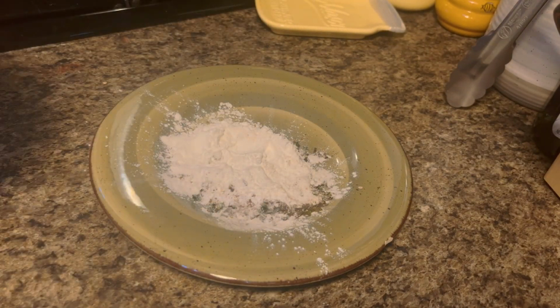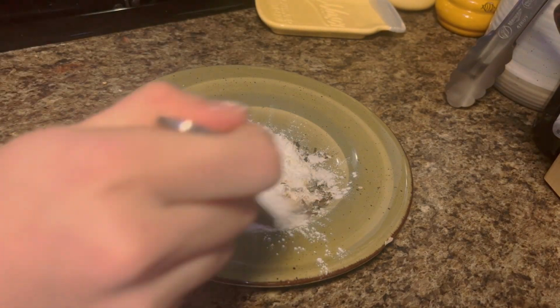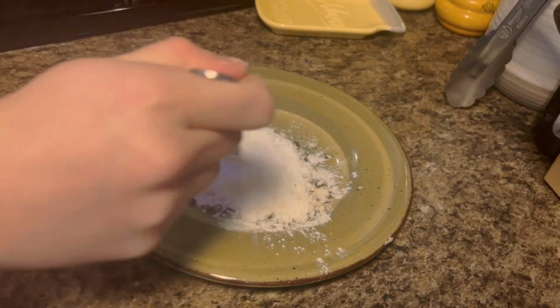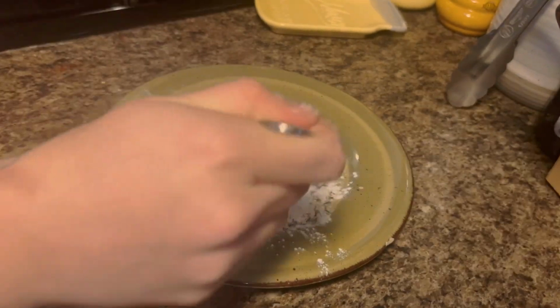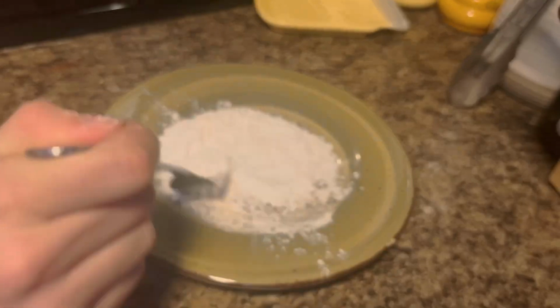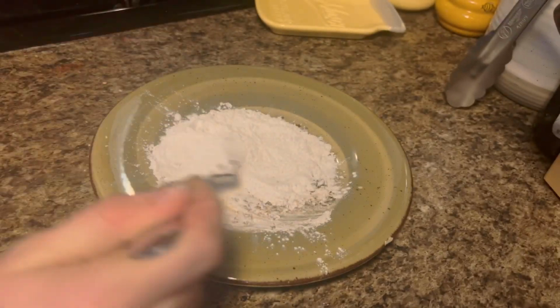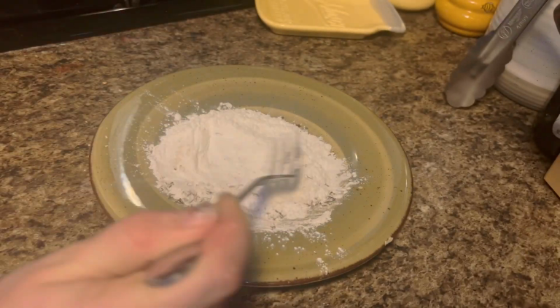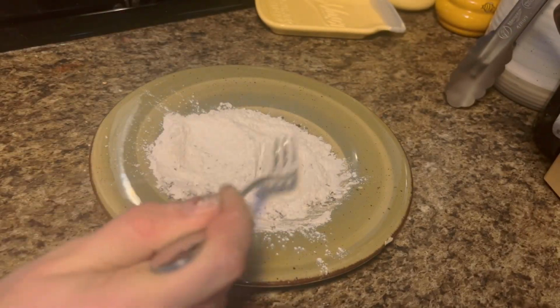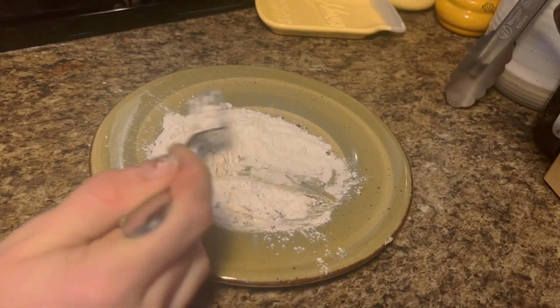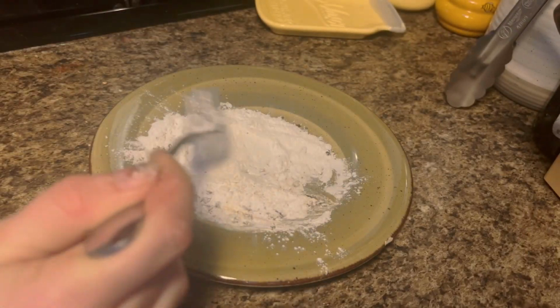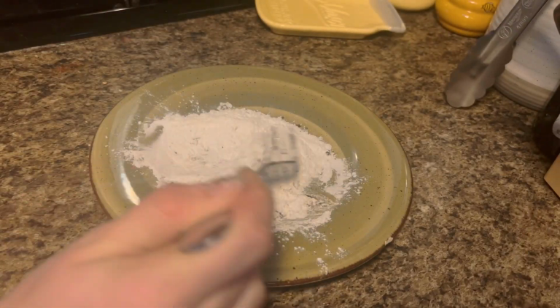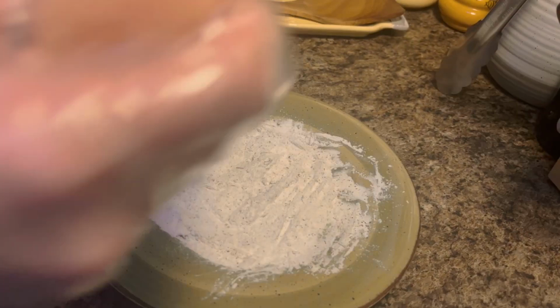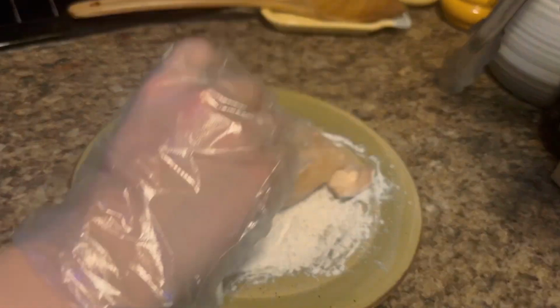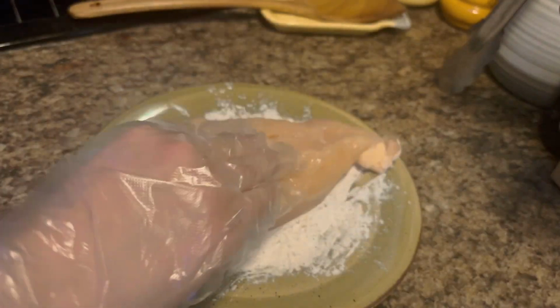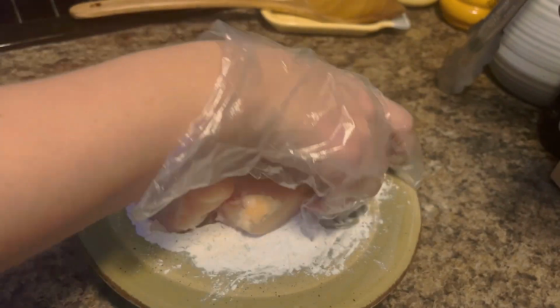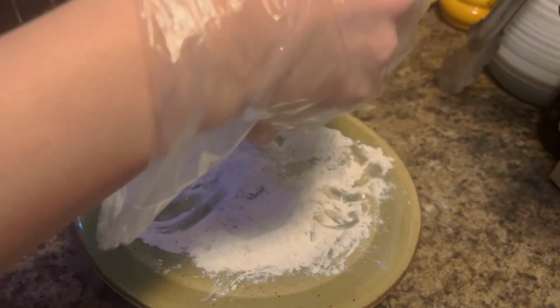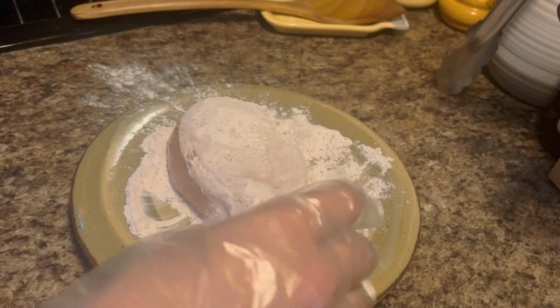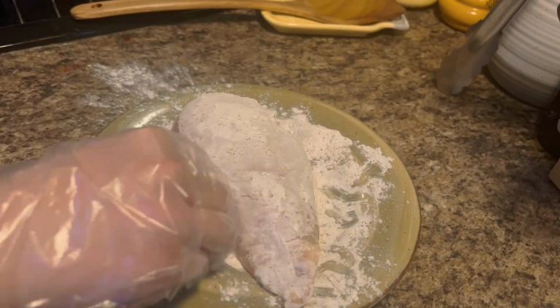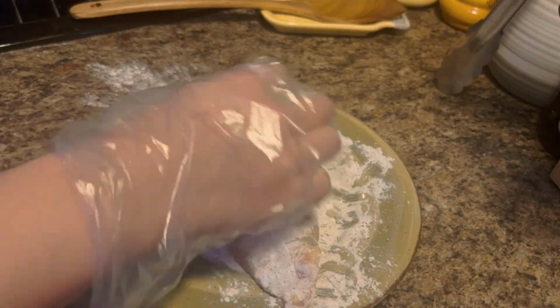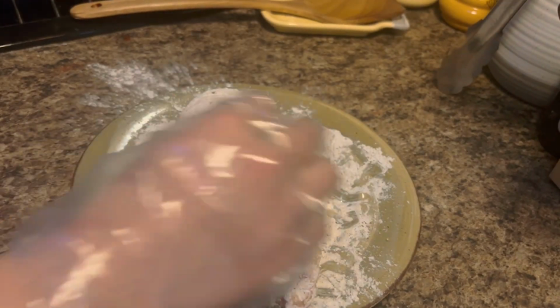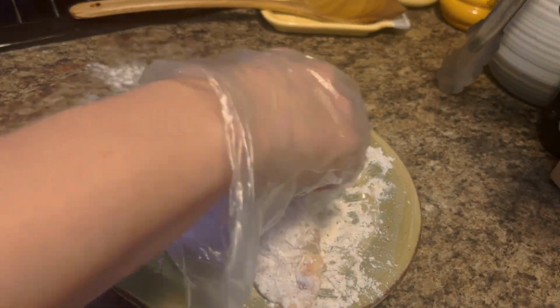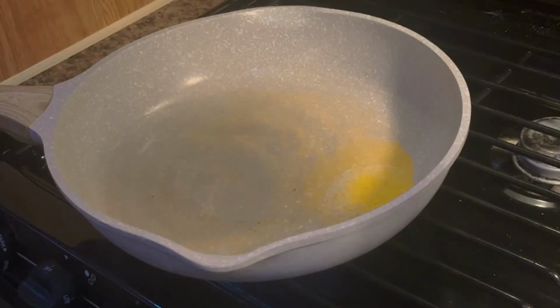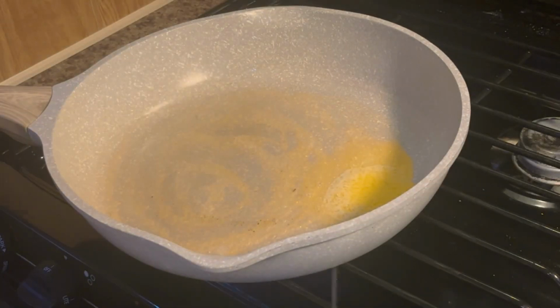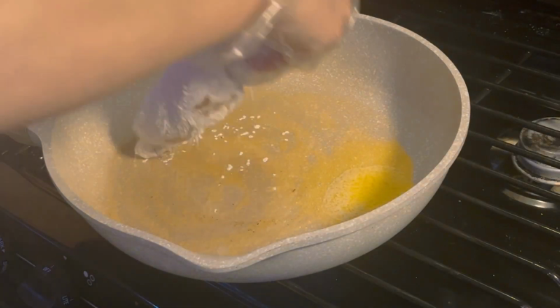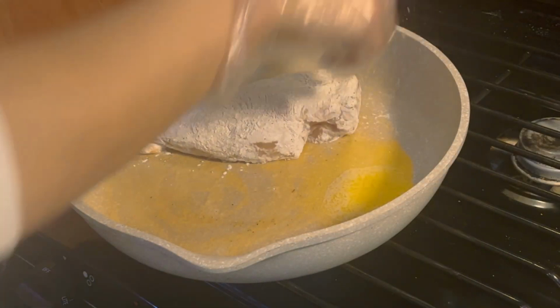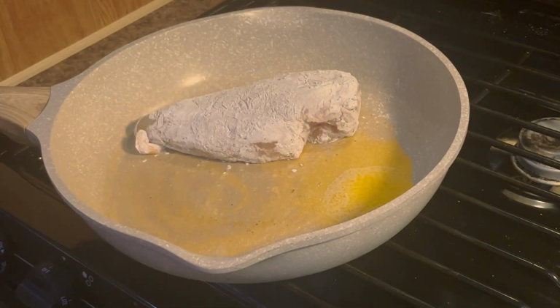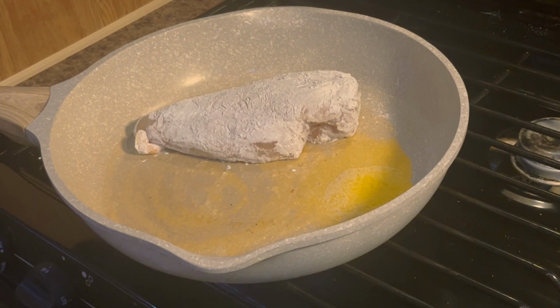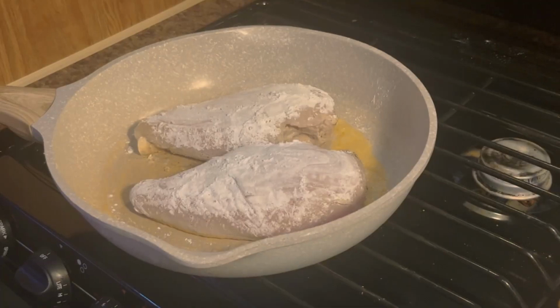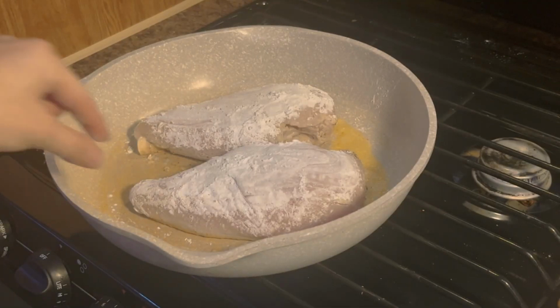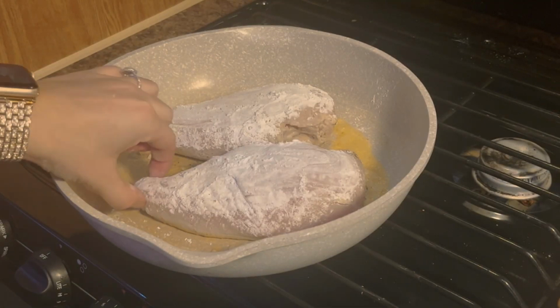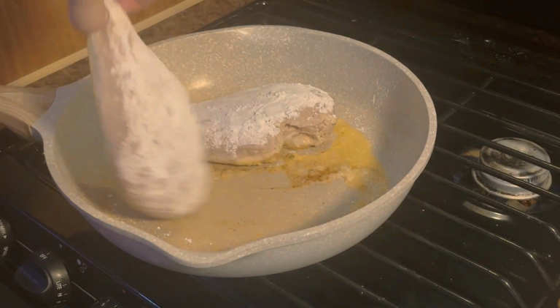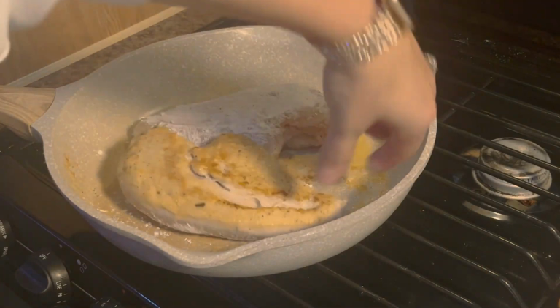Take your chicken breasts — we're going to use two of them — and coat them in that mixture. While you're doing this, melt some butter on medium-high heat on your skillet so that it's ready for your chicken to go straight in.